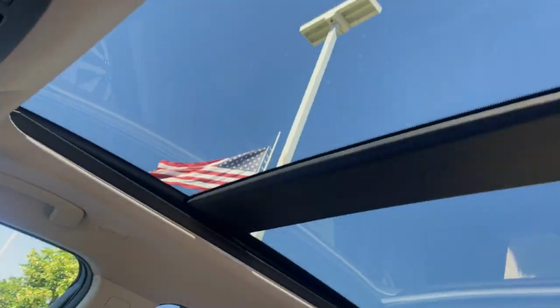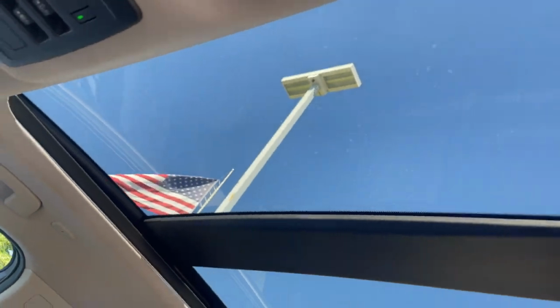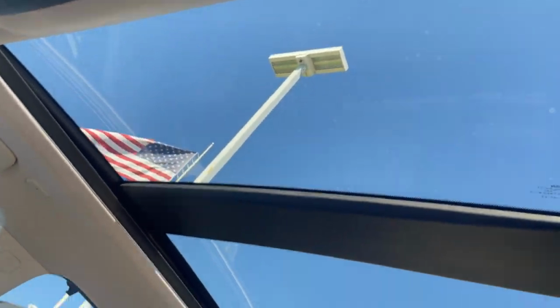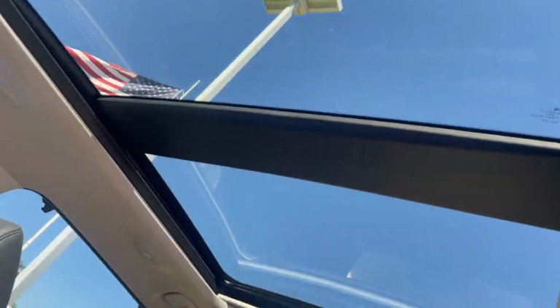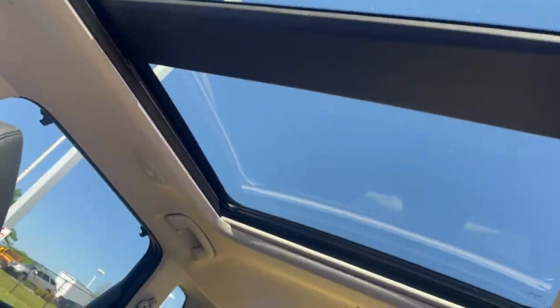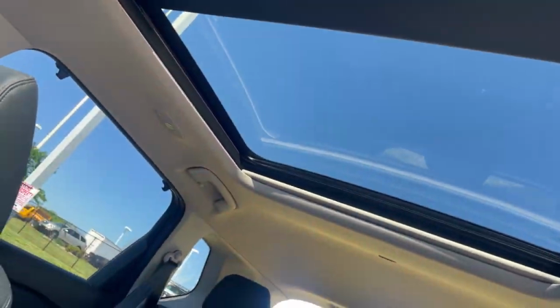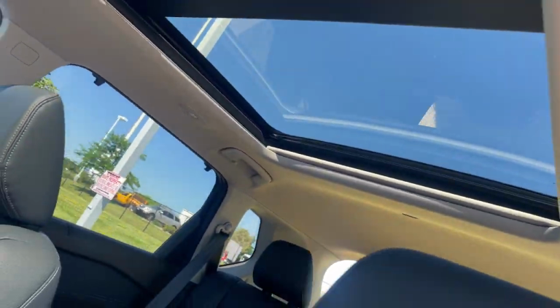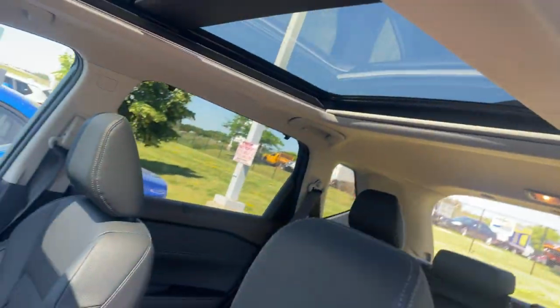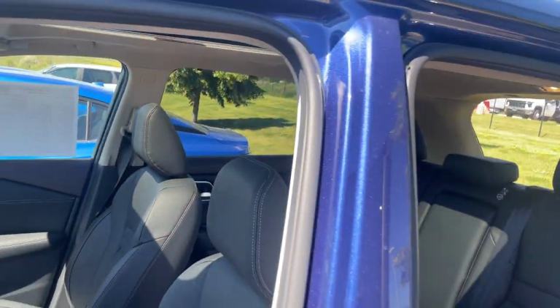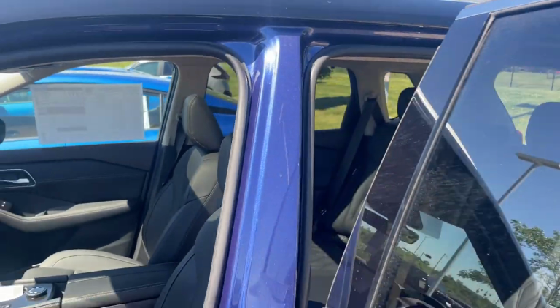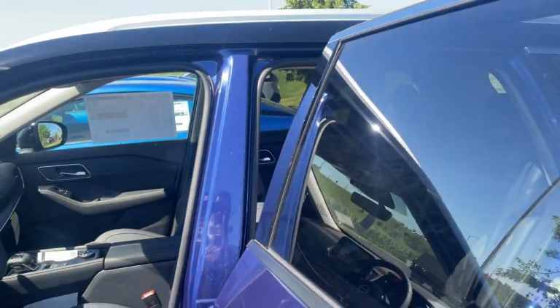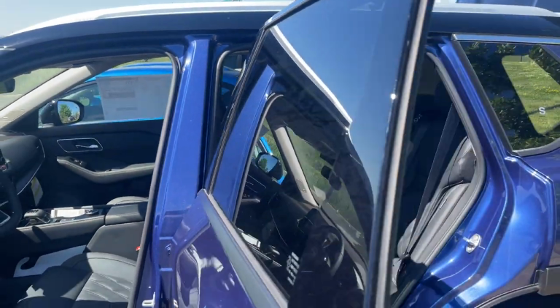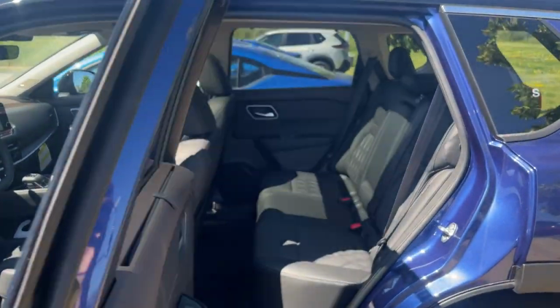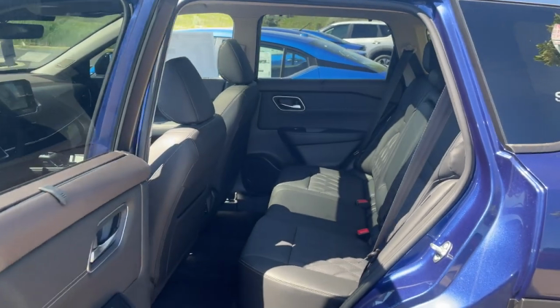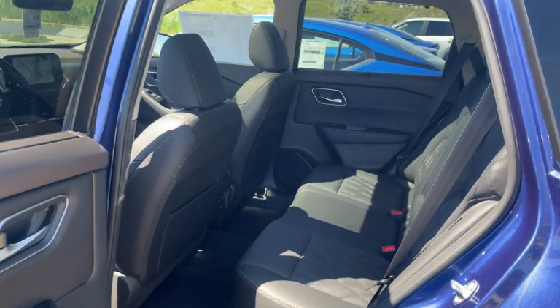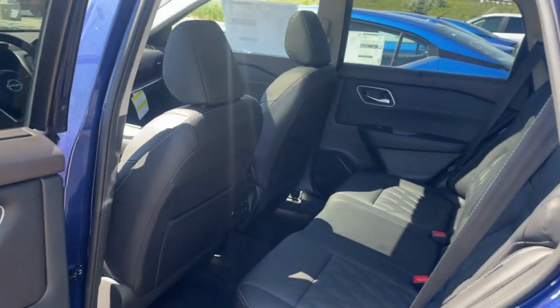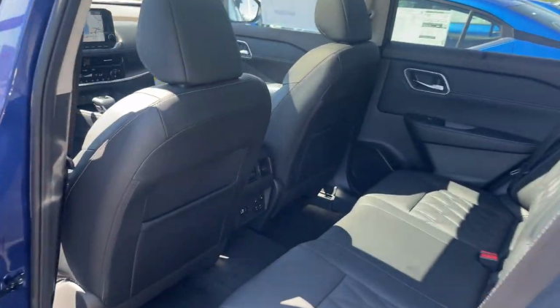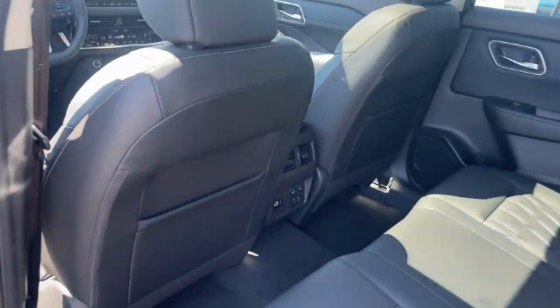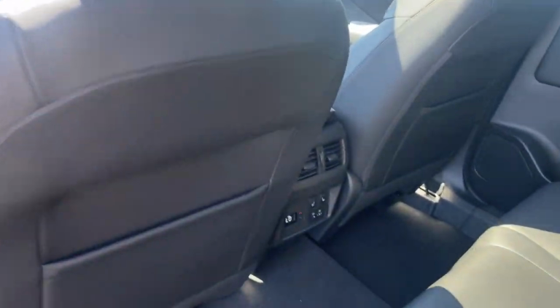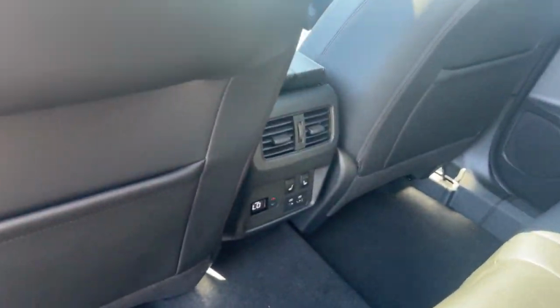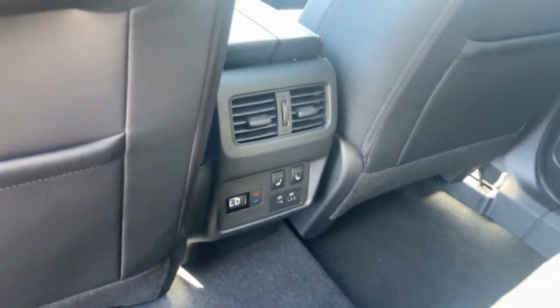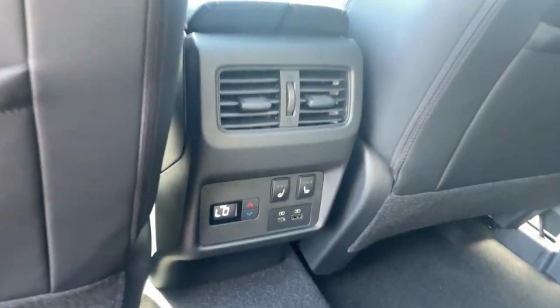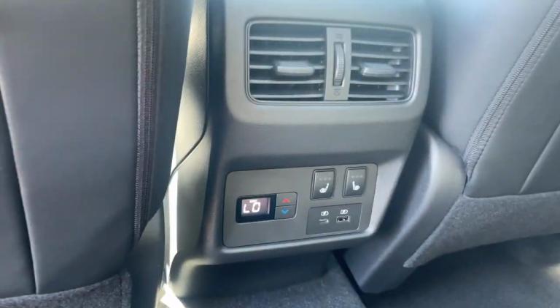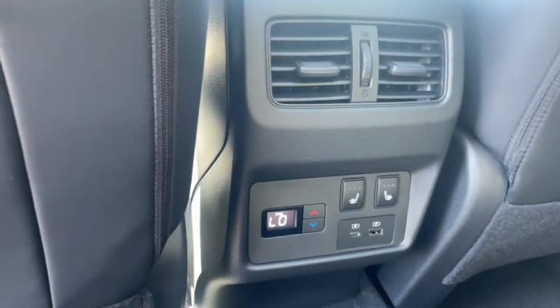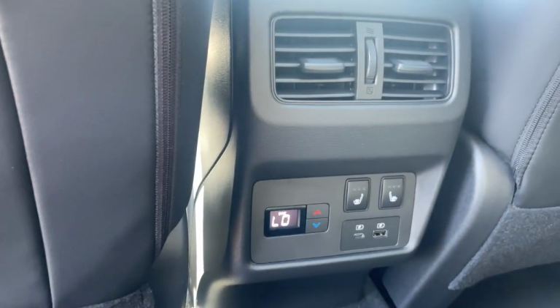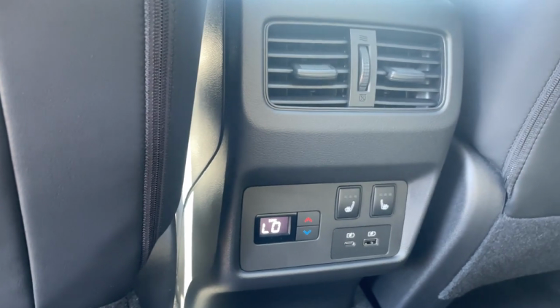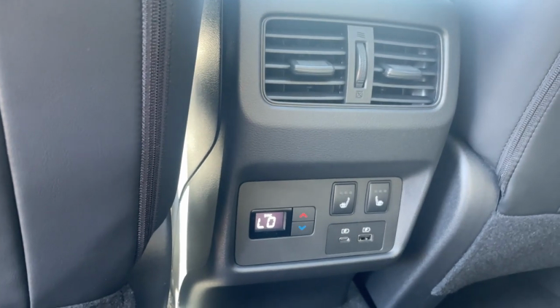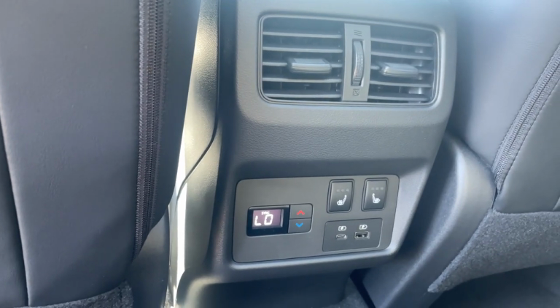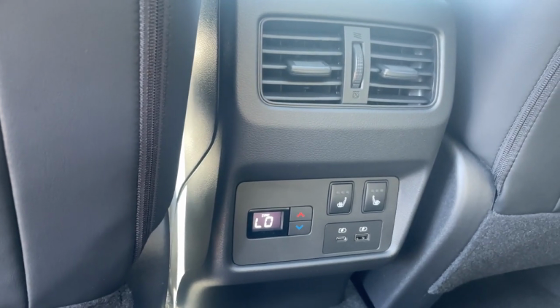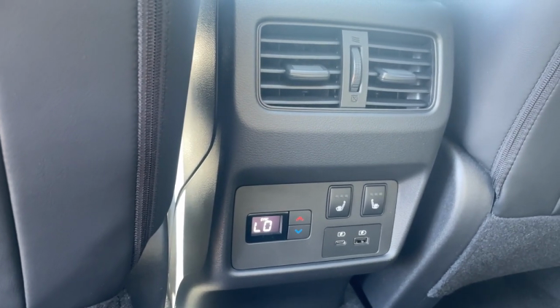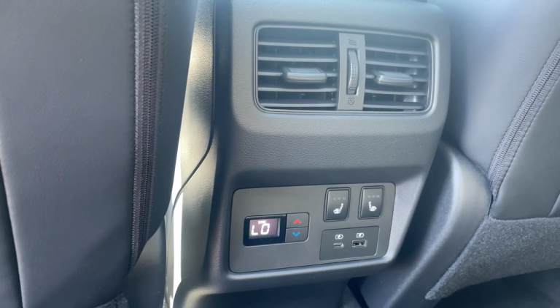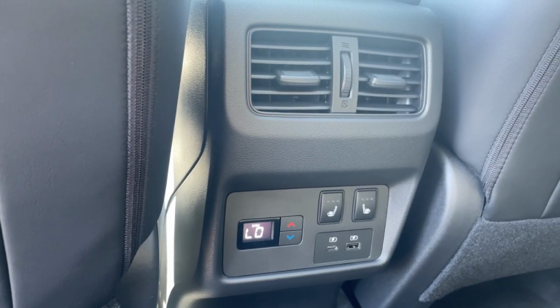Panoramic sunroof right up top — you can see the stars at night. In the rear you've got plenty of space for your passengers, a rear climate control system they can control themselves, and heated outboard seats, which is awesome.